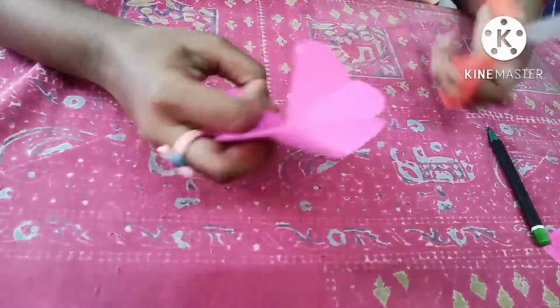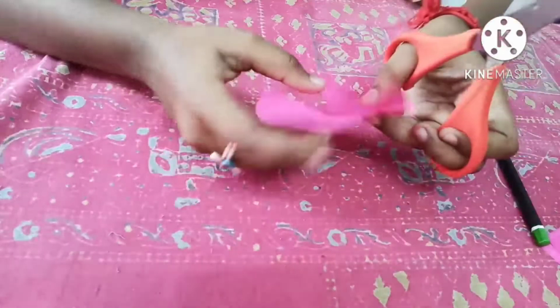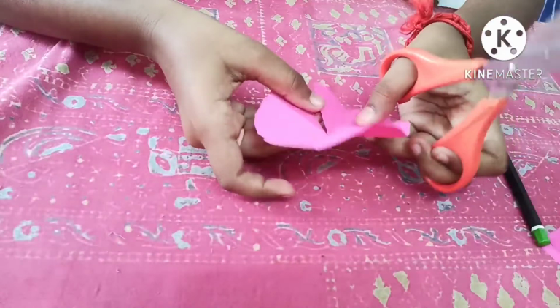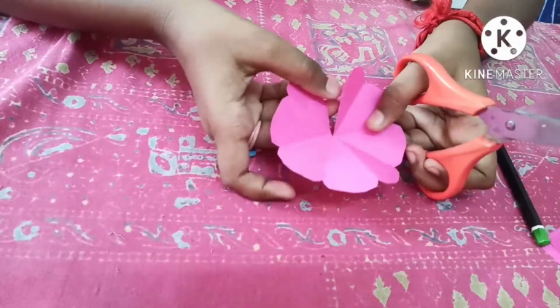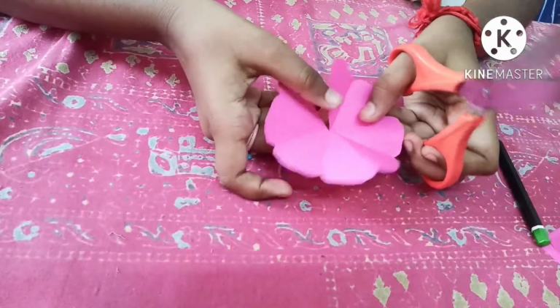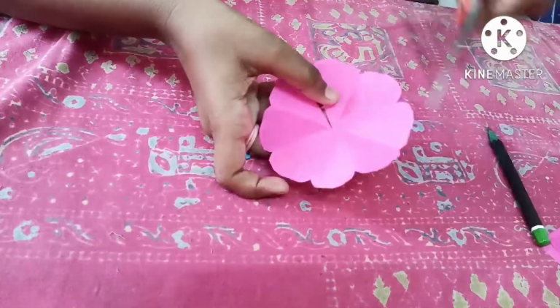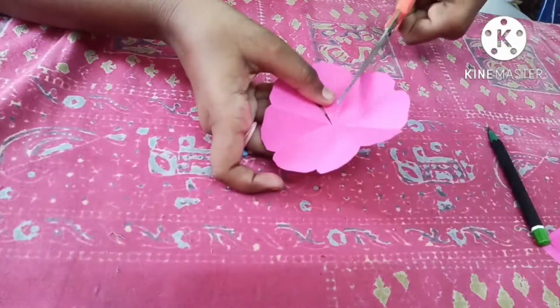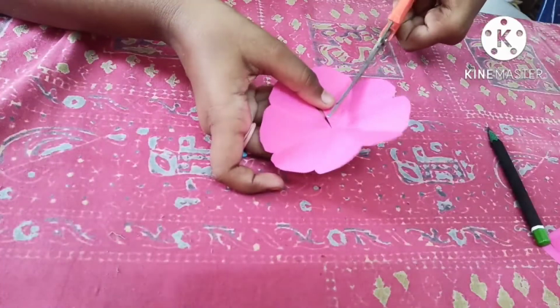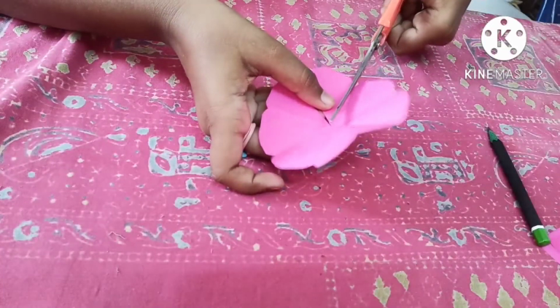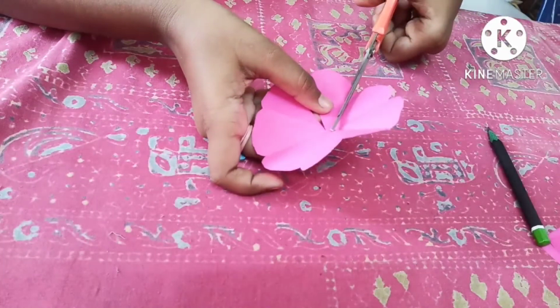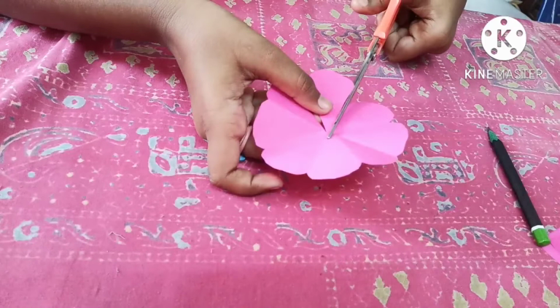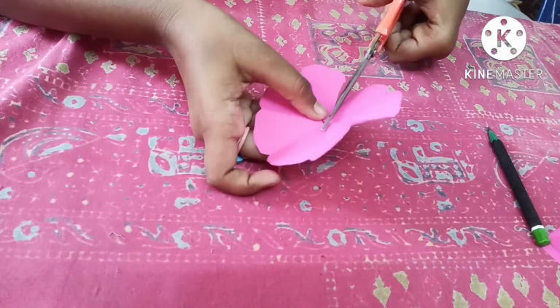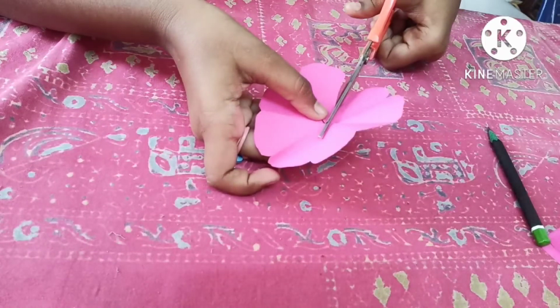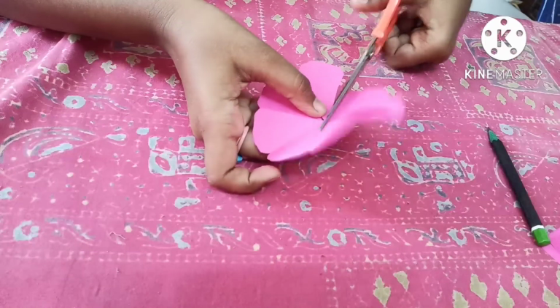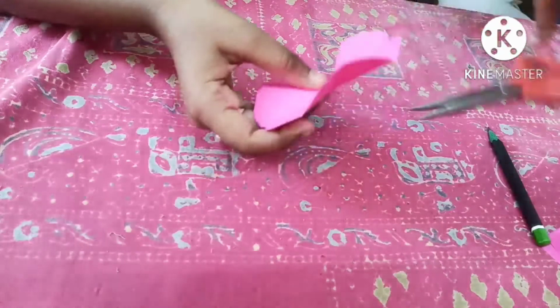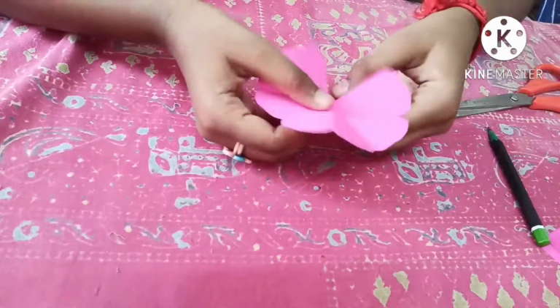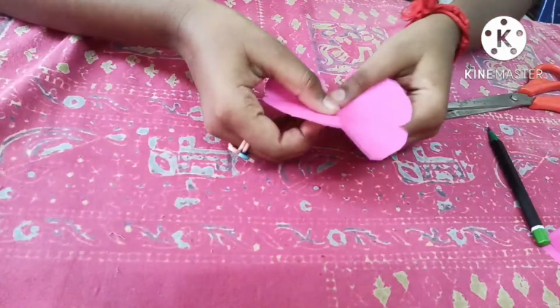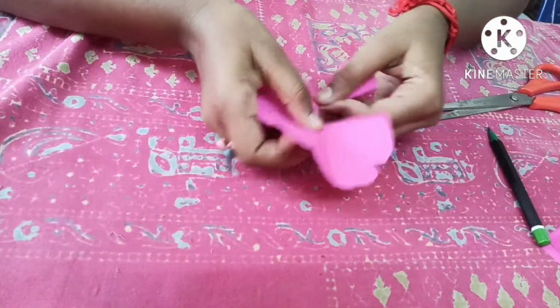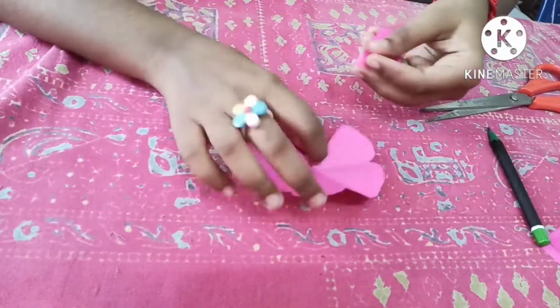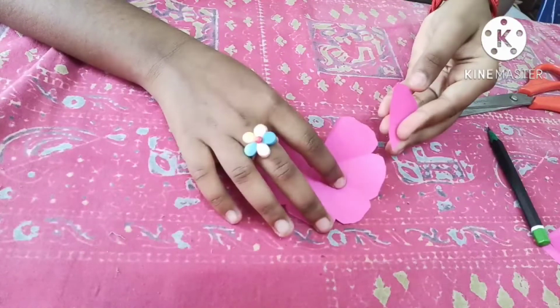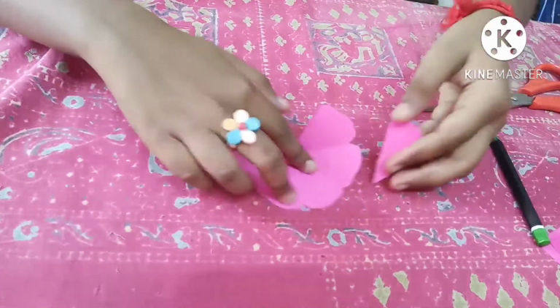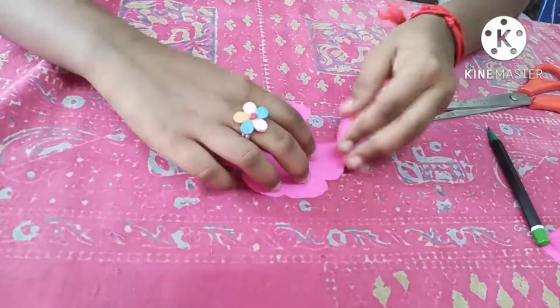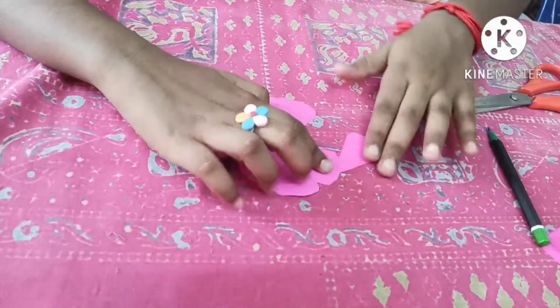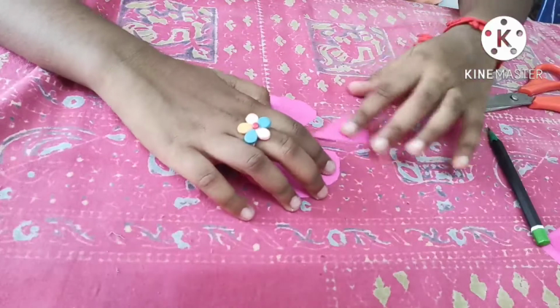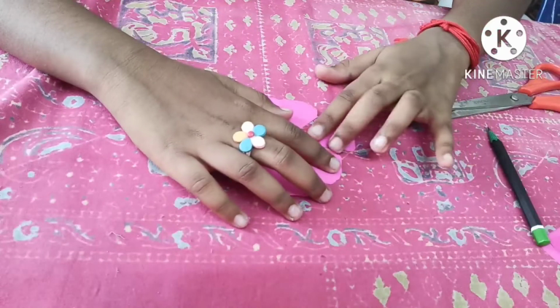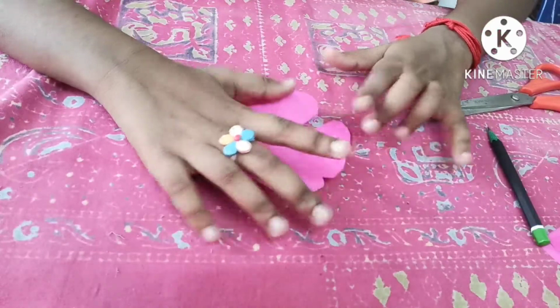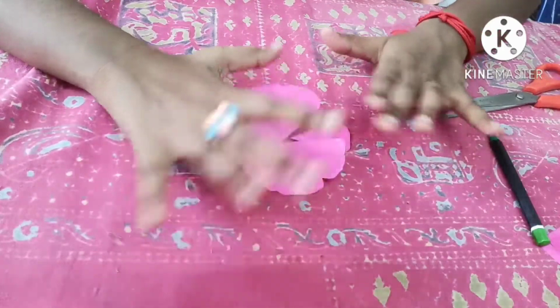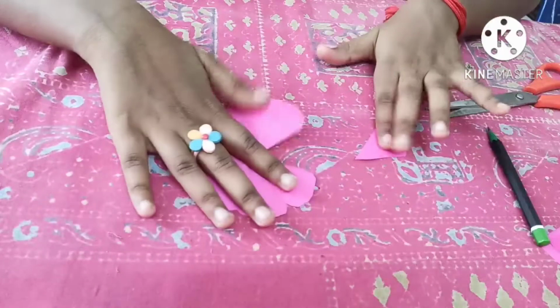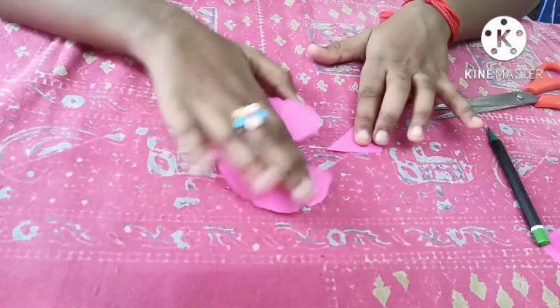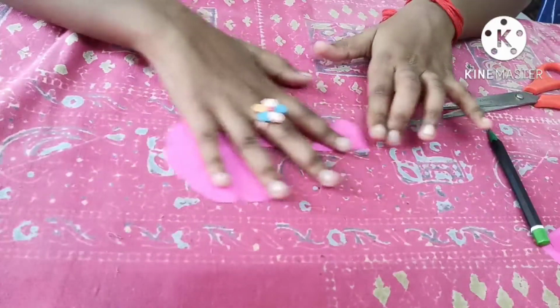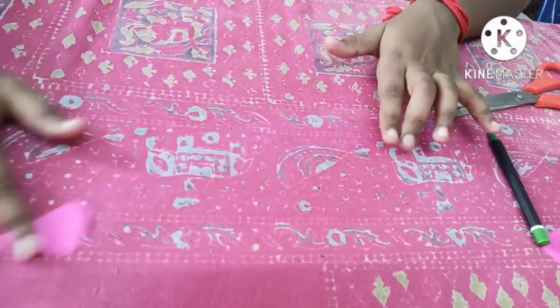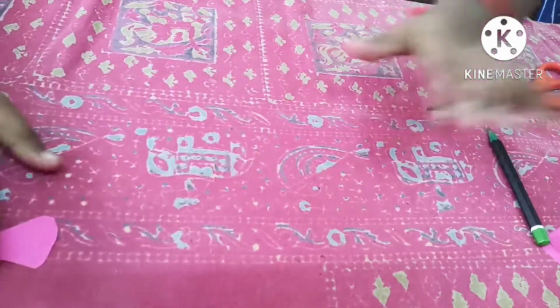When you open it, you will get a shape like this. Now cut one petal from it. Keep that one petal — don't put it in the waste bin, keep it aside.